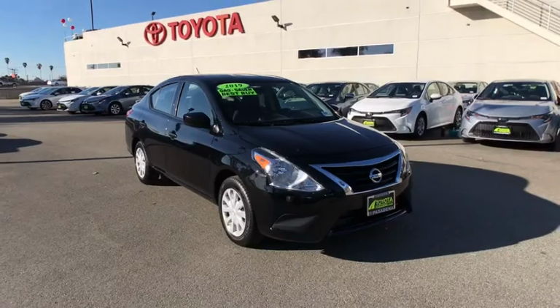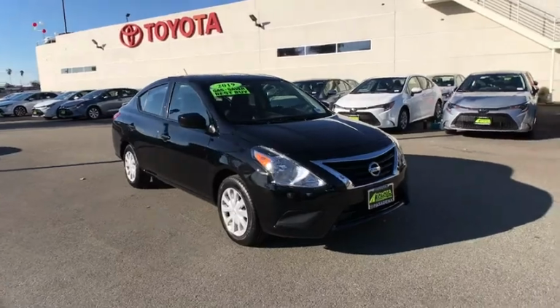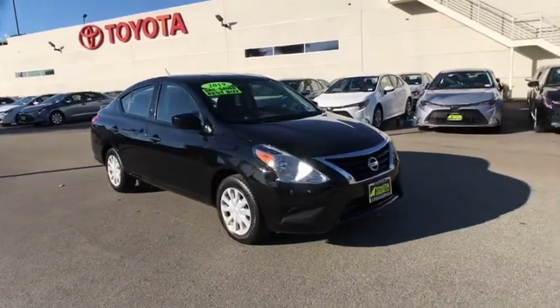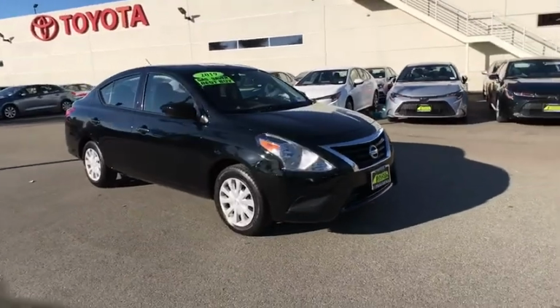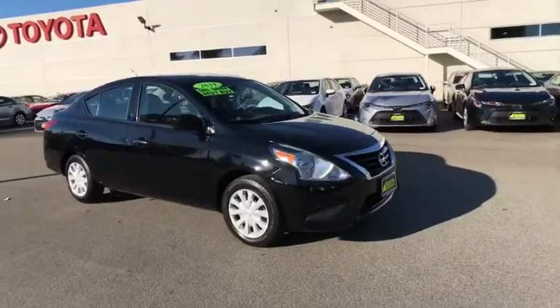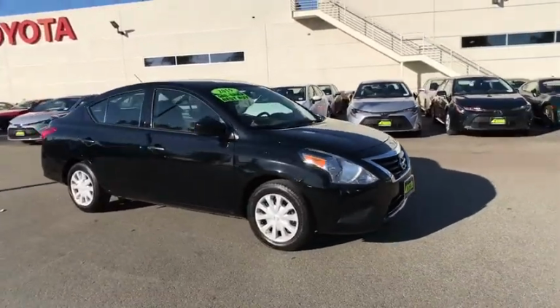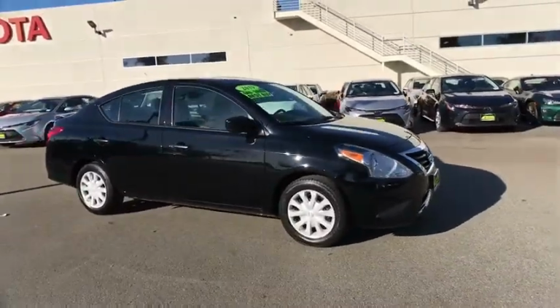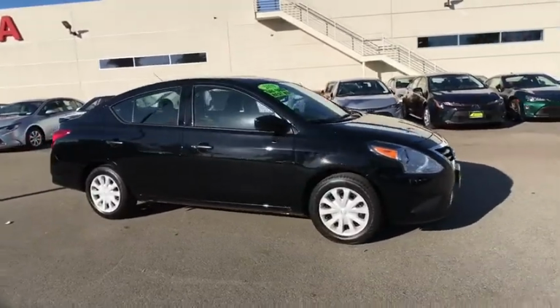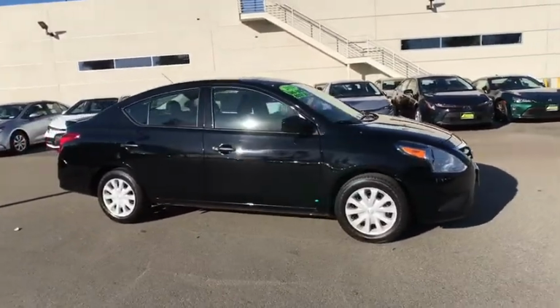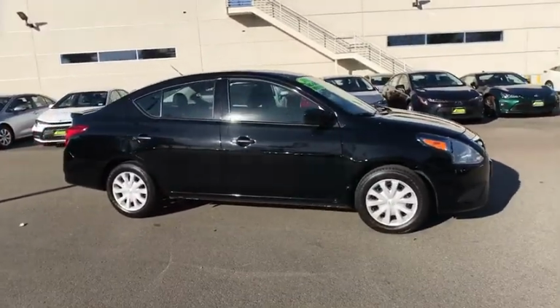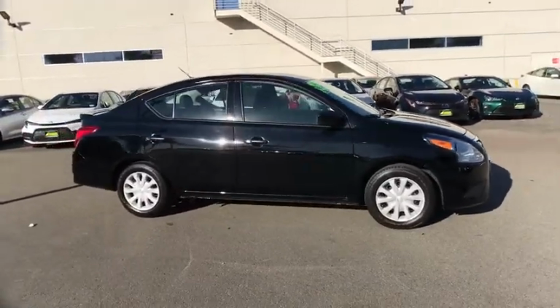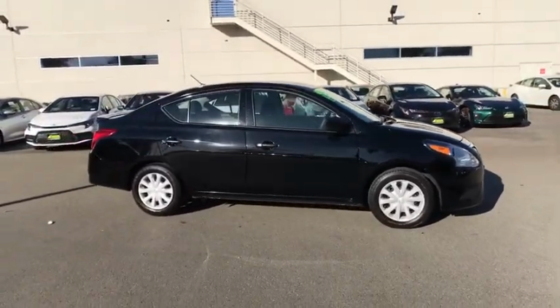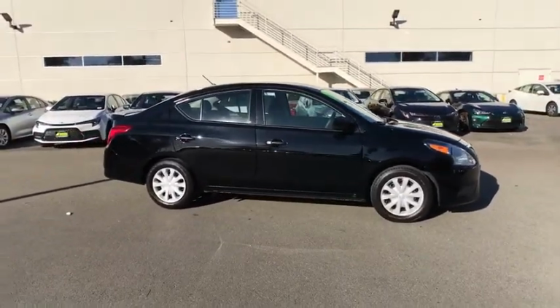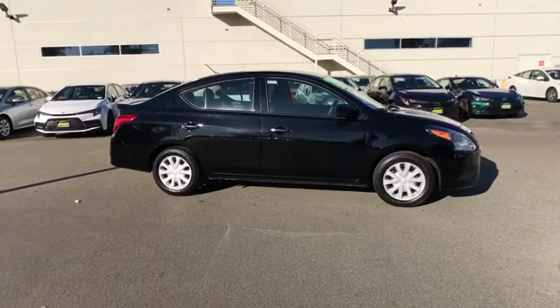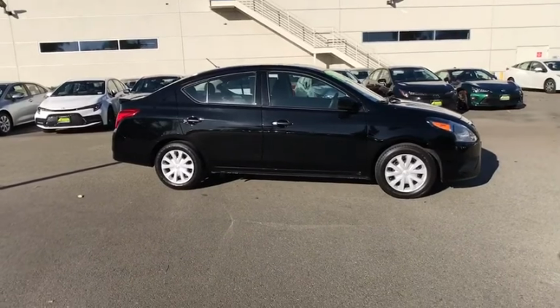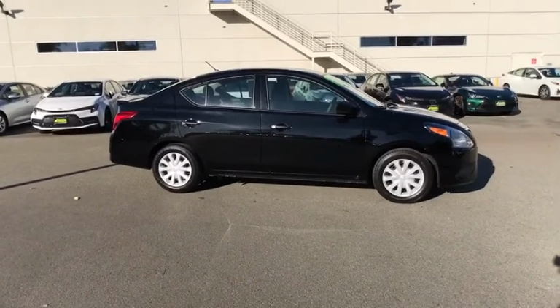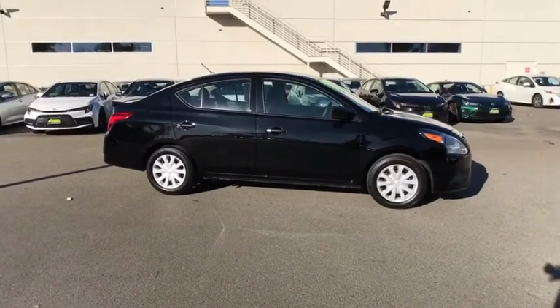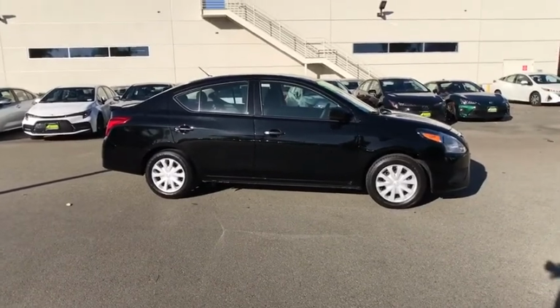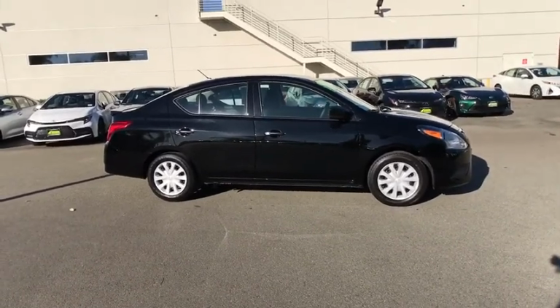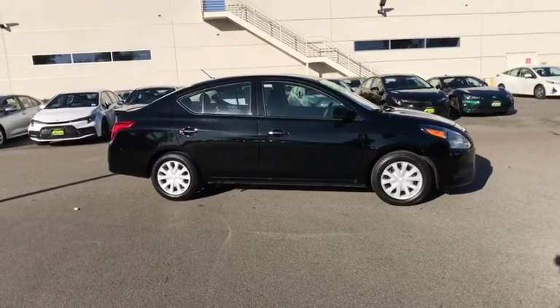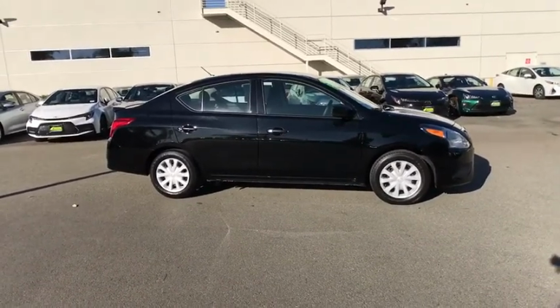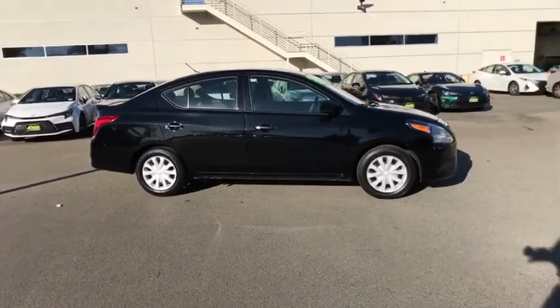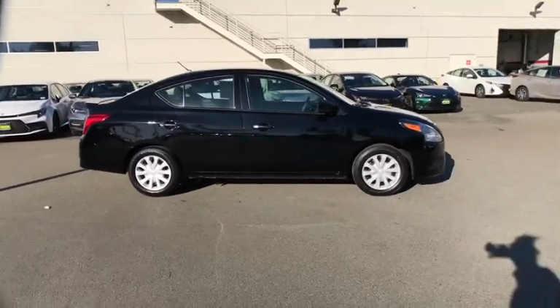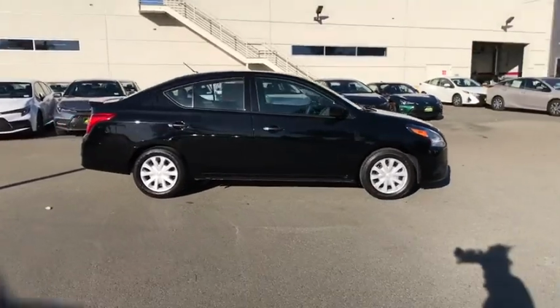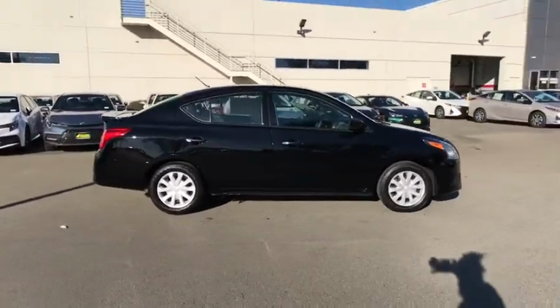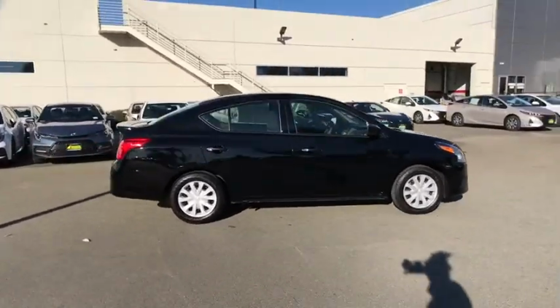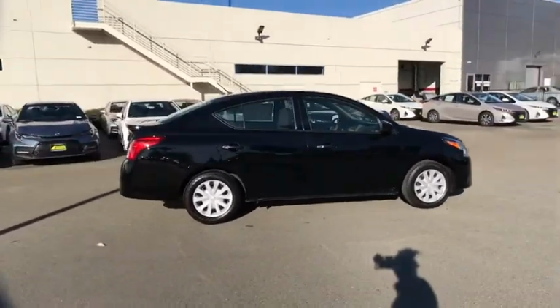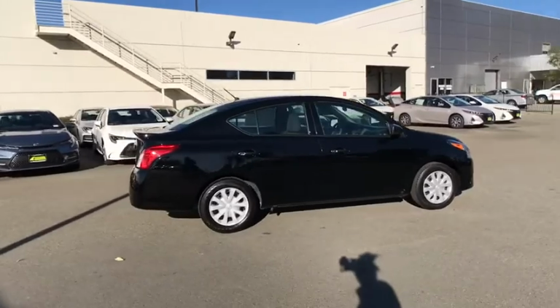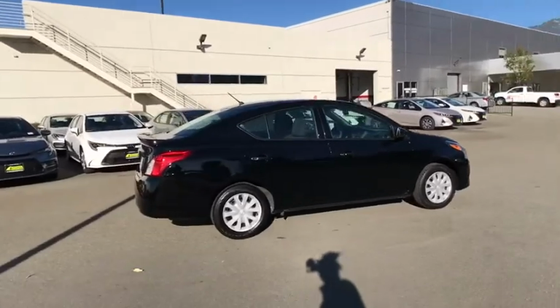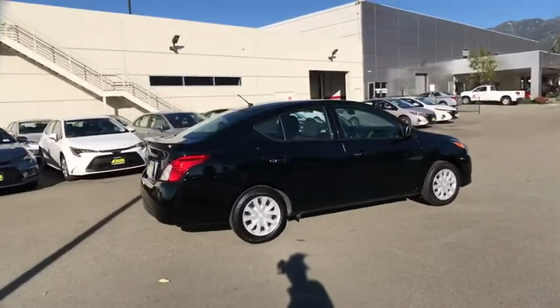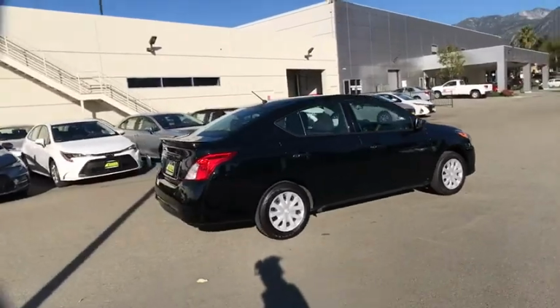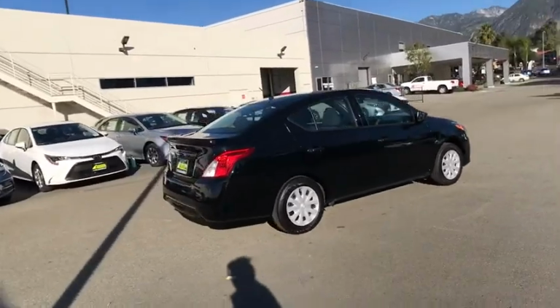Come test drive a 2019 Nissan Versa. With its roomy and inviting interior, impressive technology, and exceptional gas mileage, the Nissan Versa is smart to own and fun to drive.